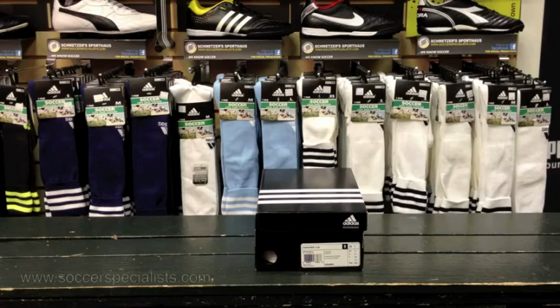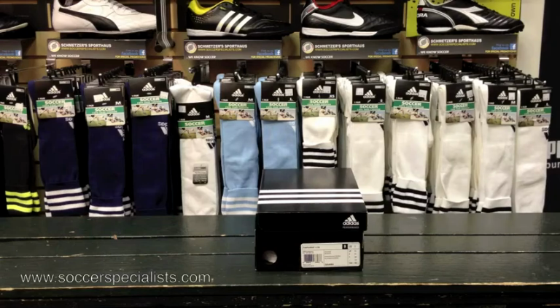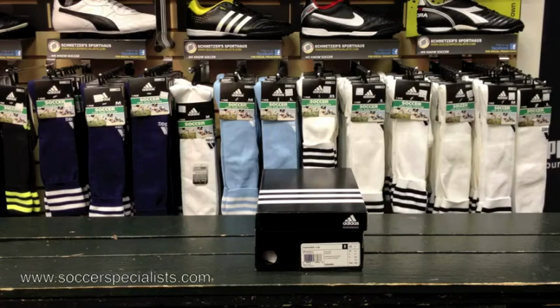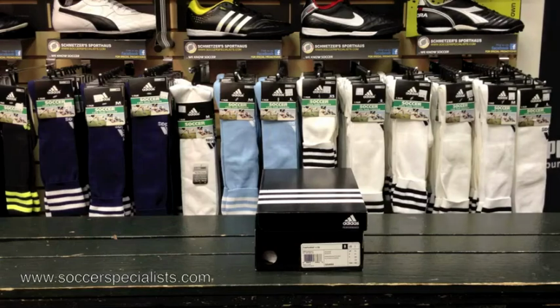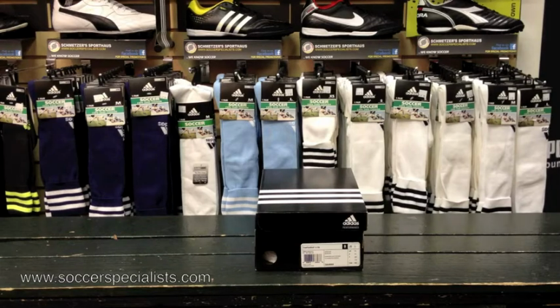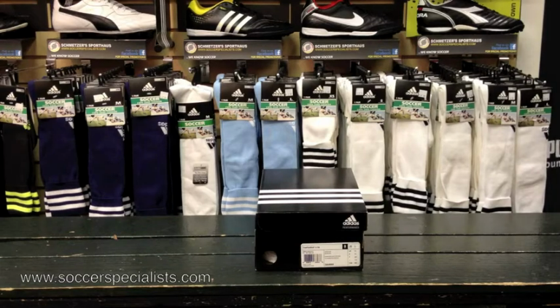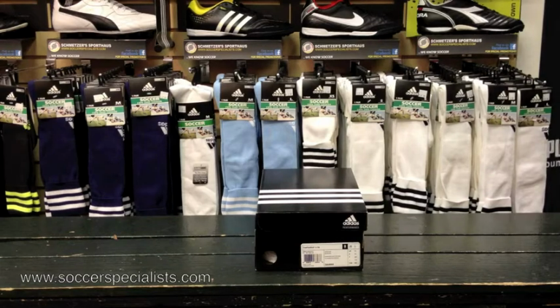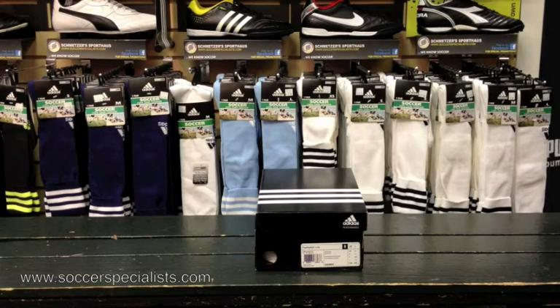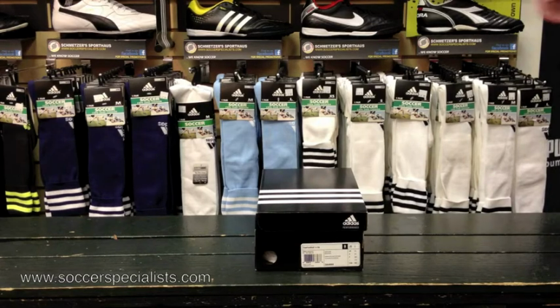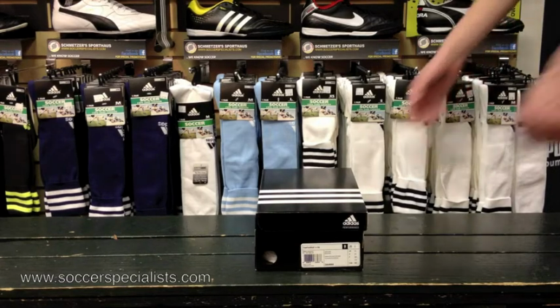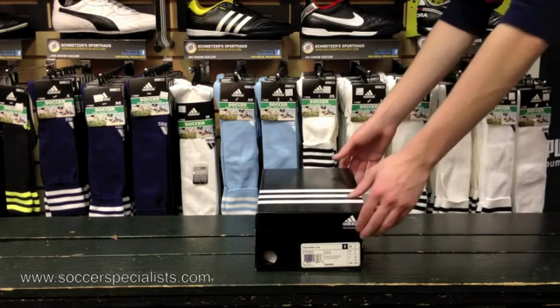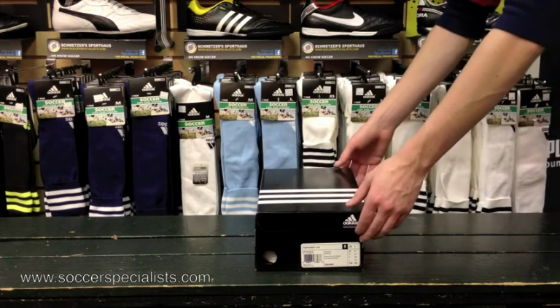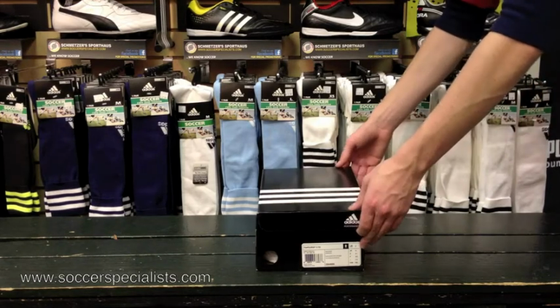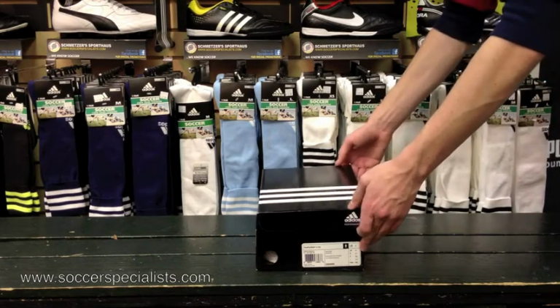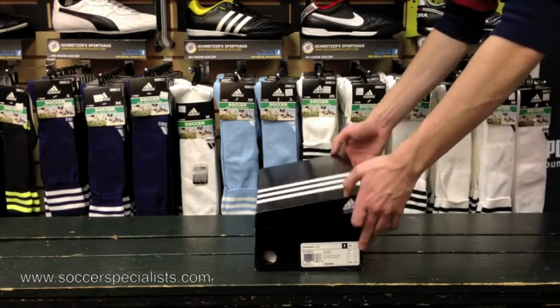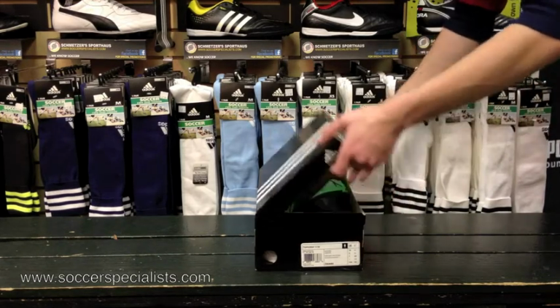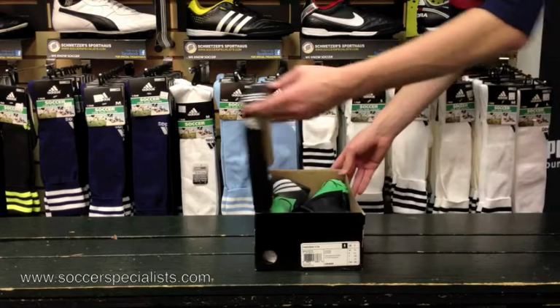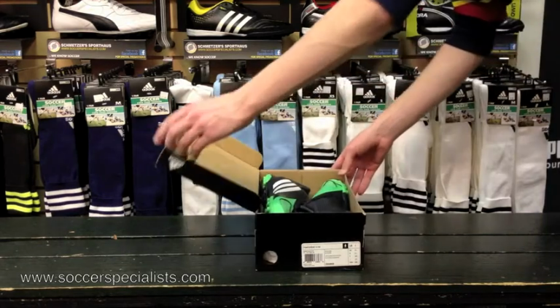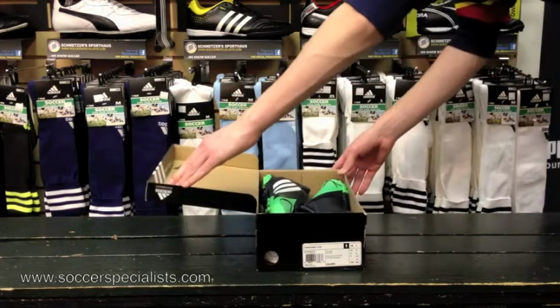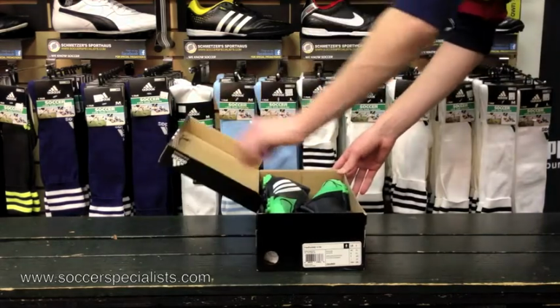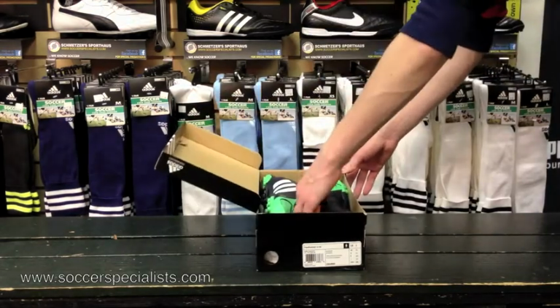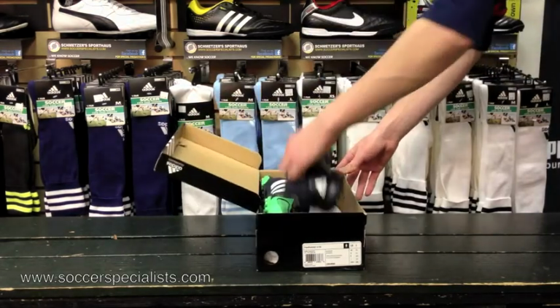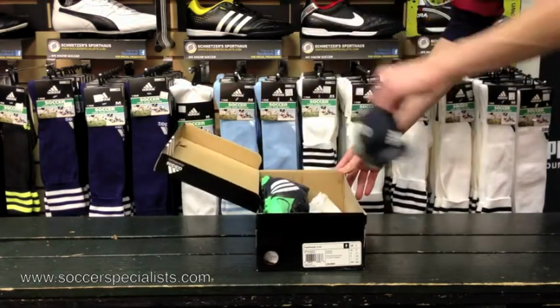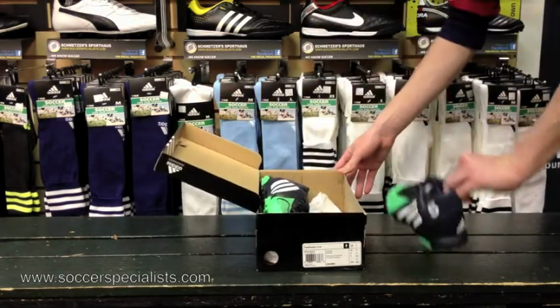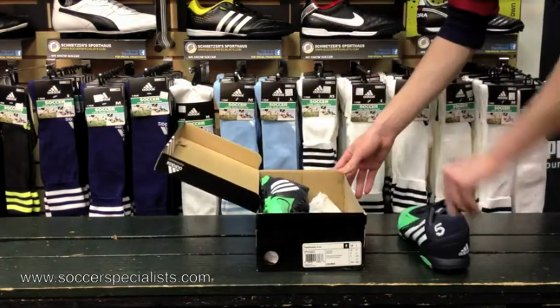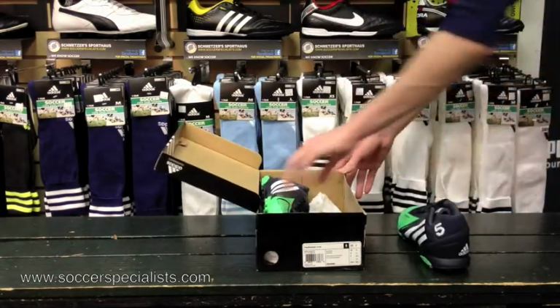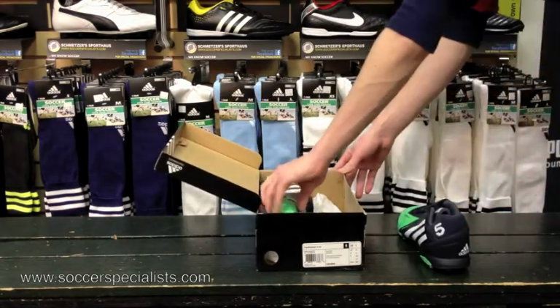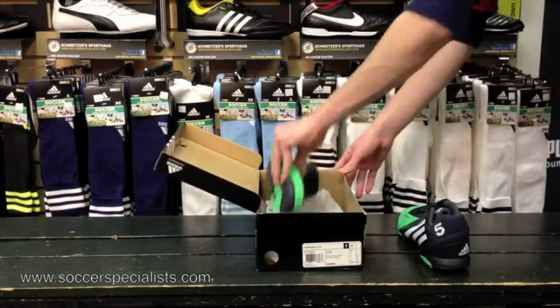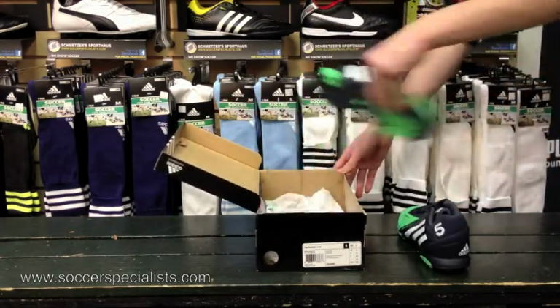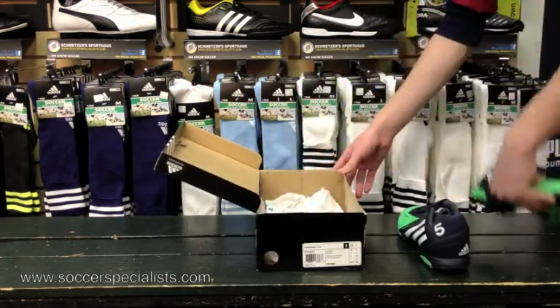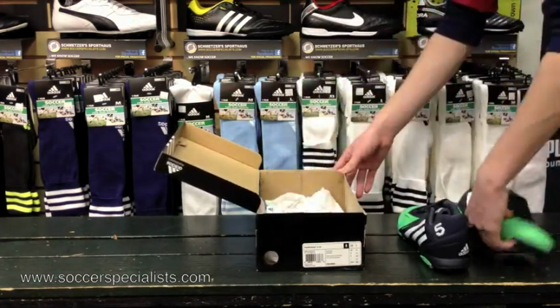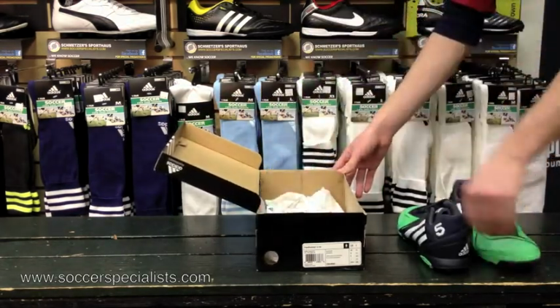How's it going, YouTube? Today we've got another unboxing video for you. It's the Adidas Free Football X-Site, the Tech Onyx Running White and Green Zest colorway.